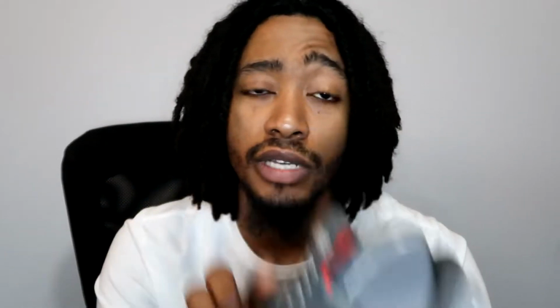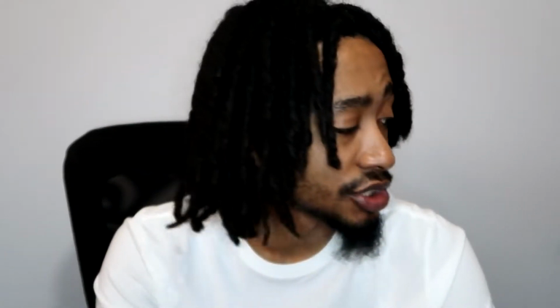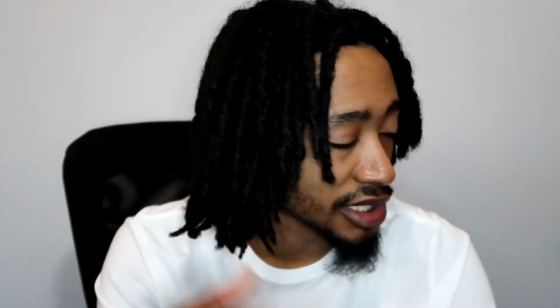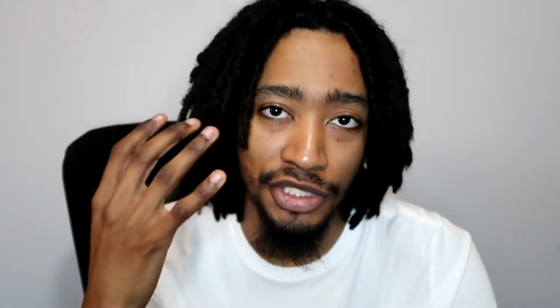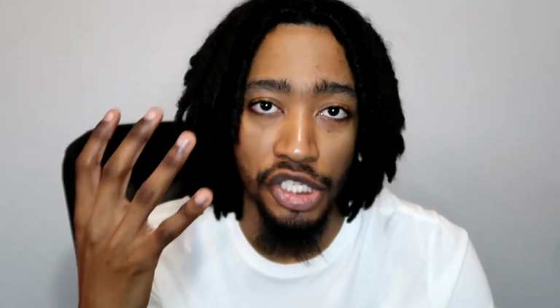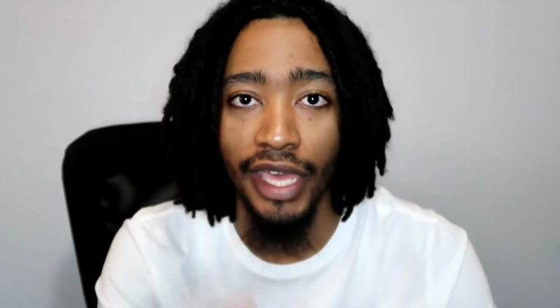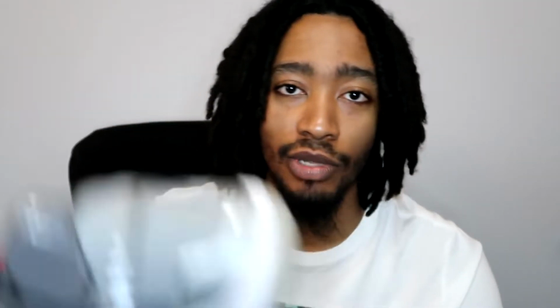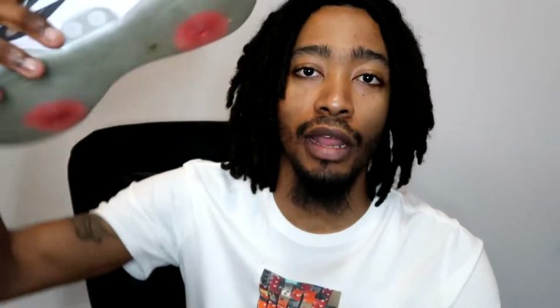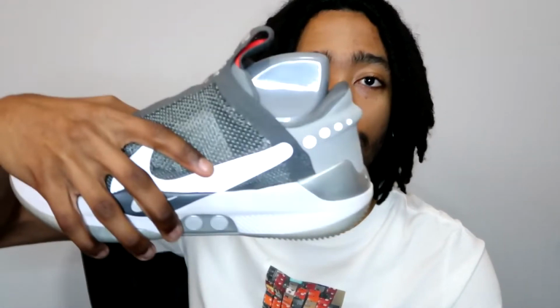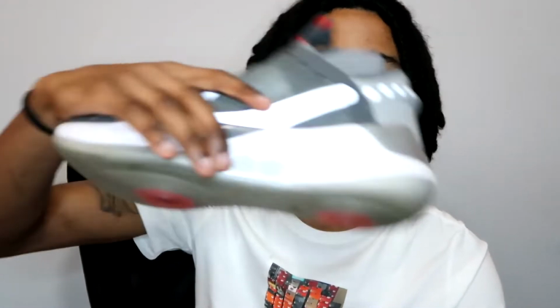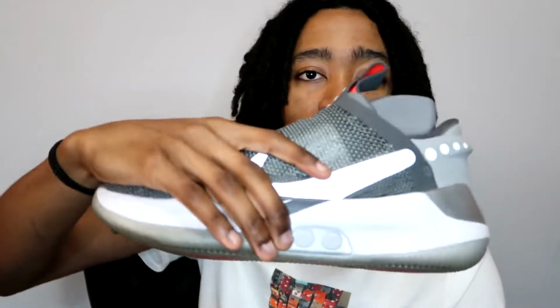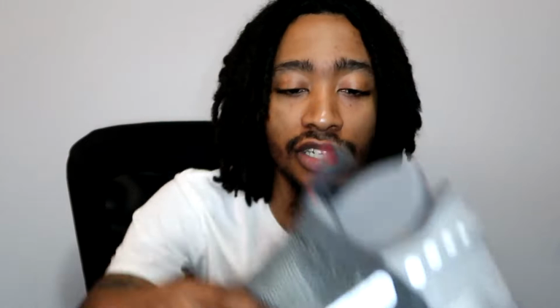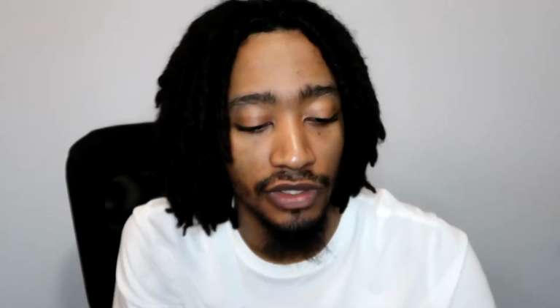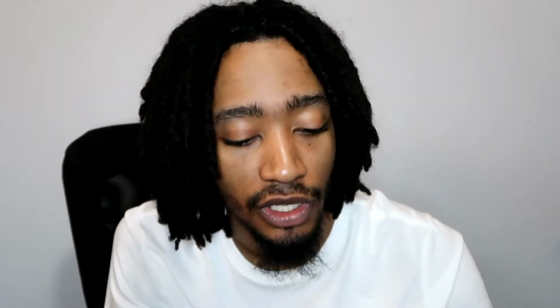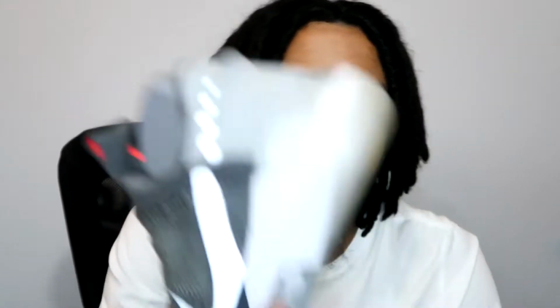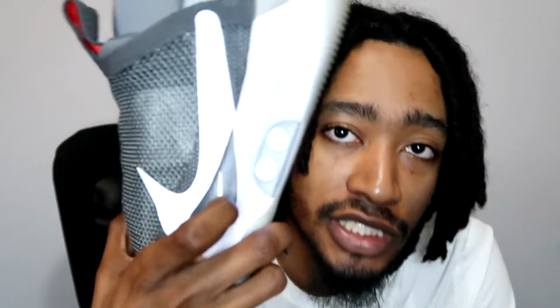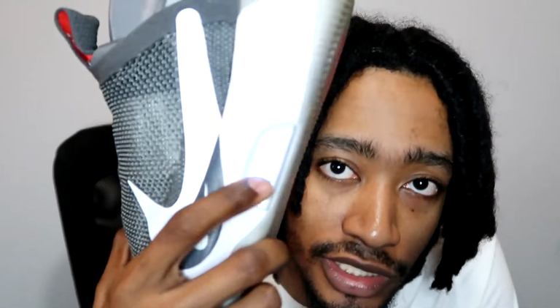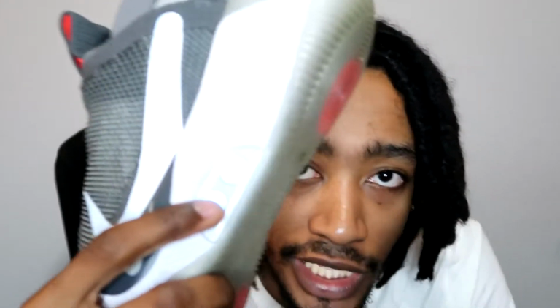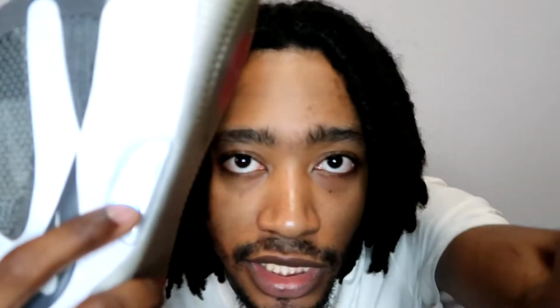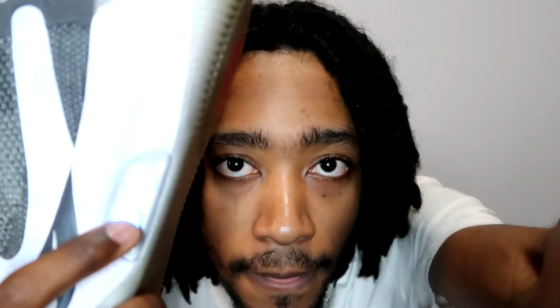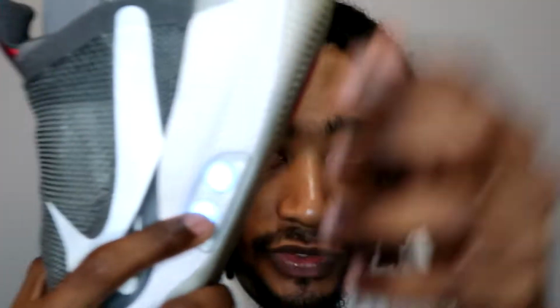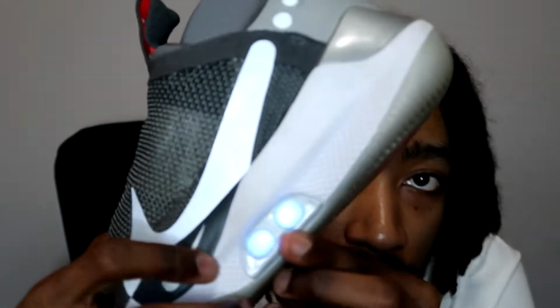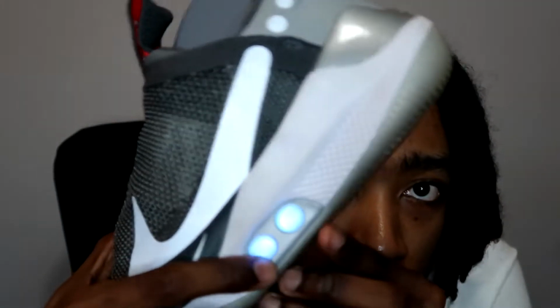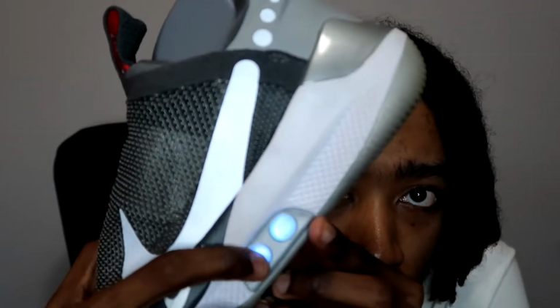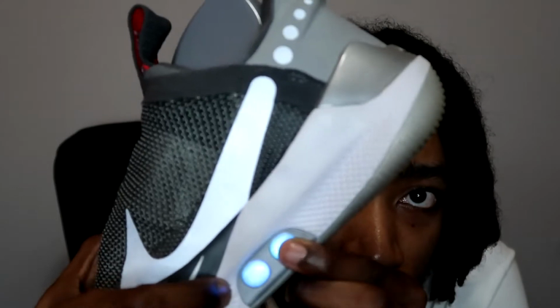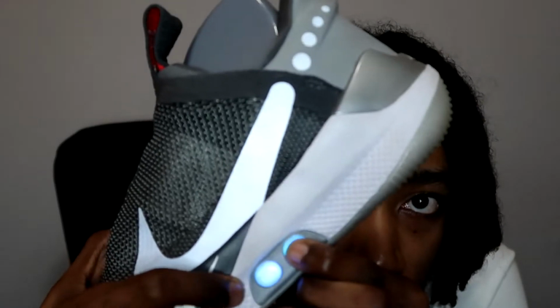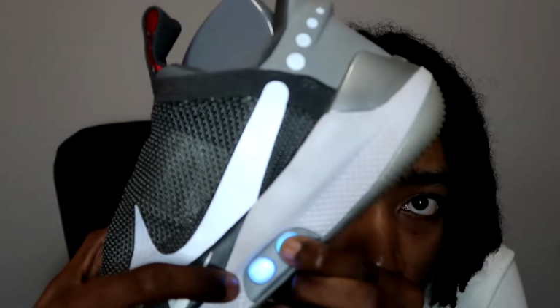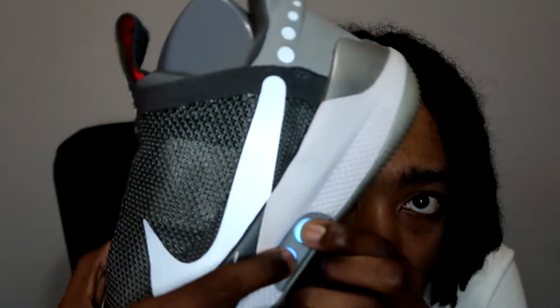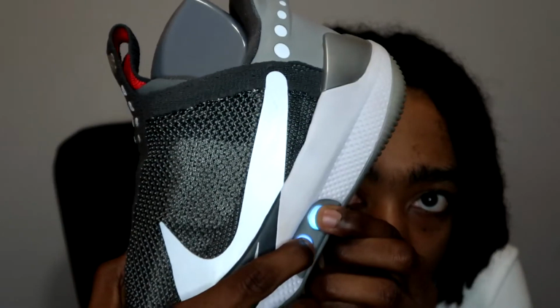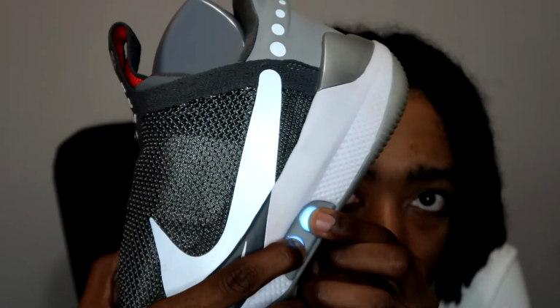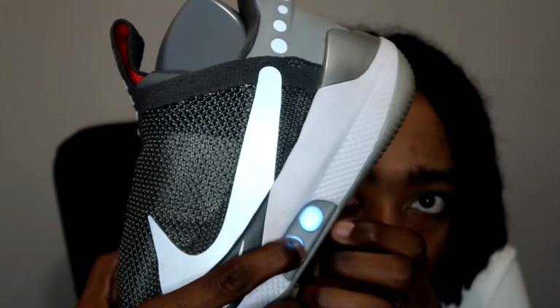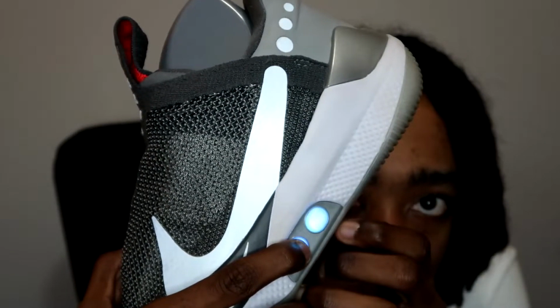Have I worn it much? No. But does it matter? No. The shoes actually come on a charging pad — you sit them up there and they charge themselves. You can even change the color of the lights. One button tightens the shoe, the other loosens it.